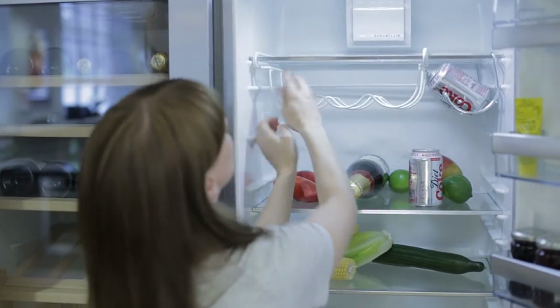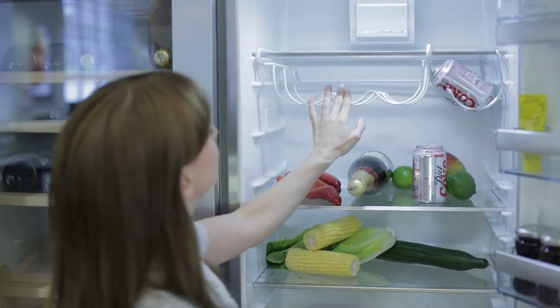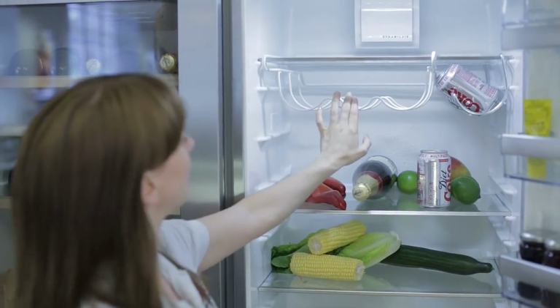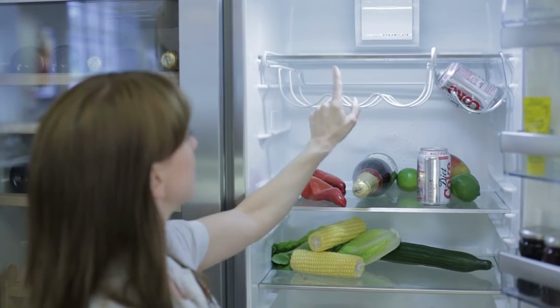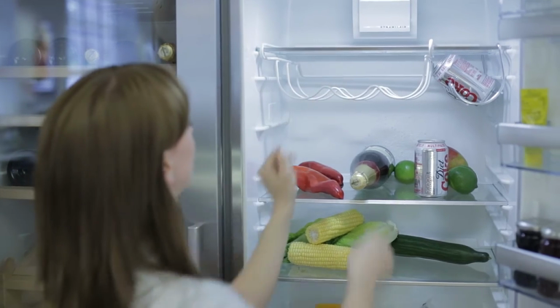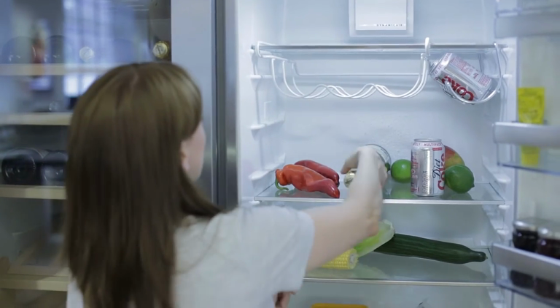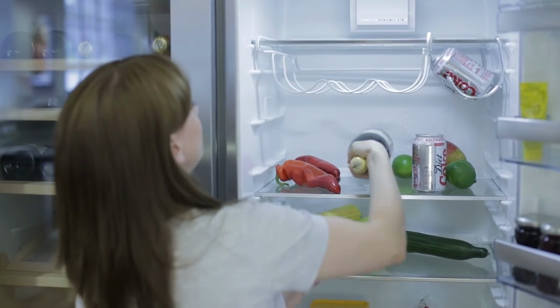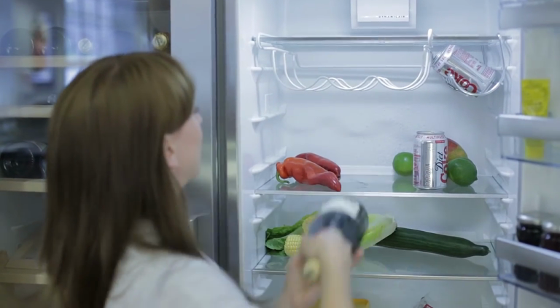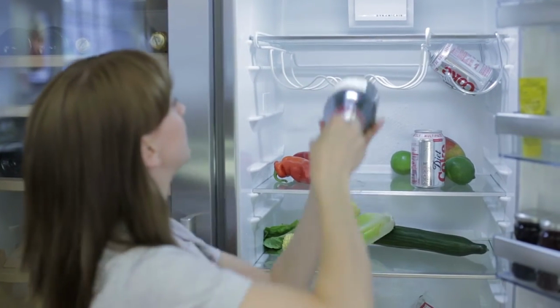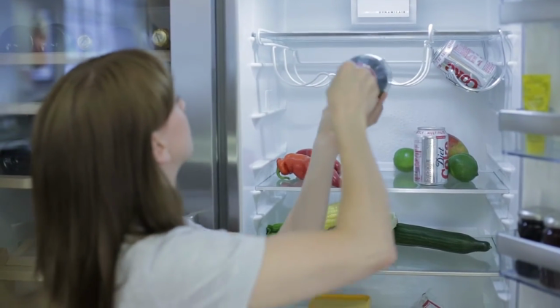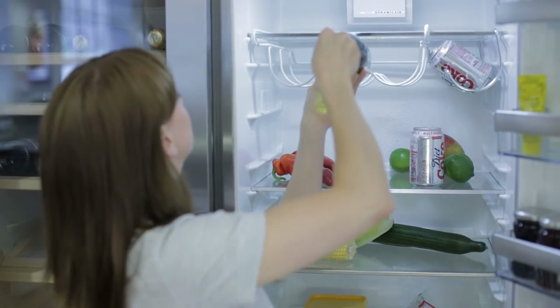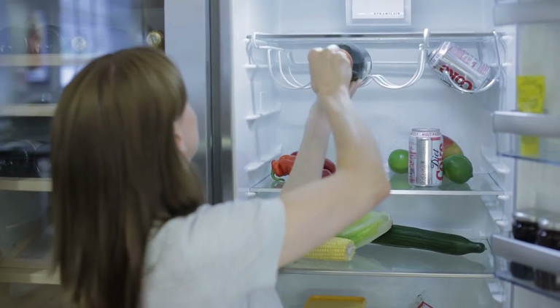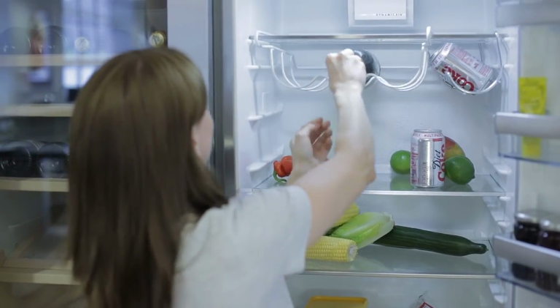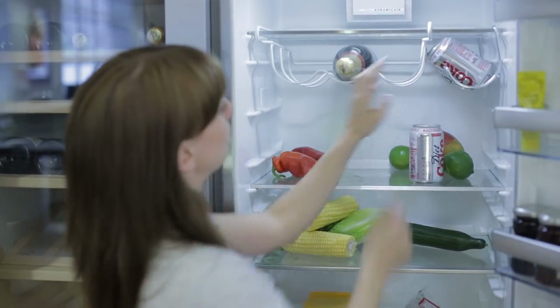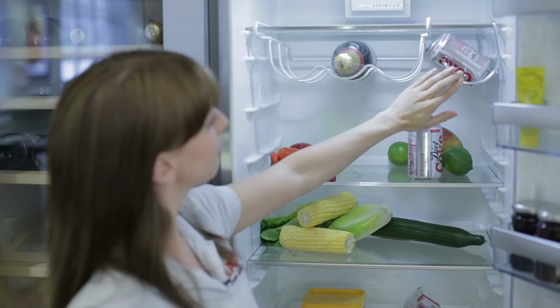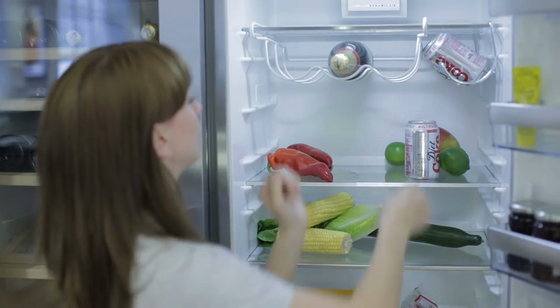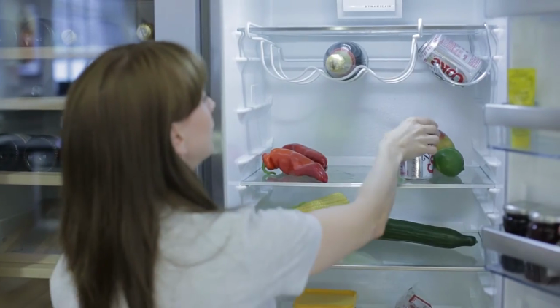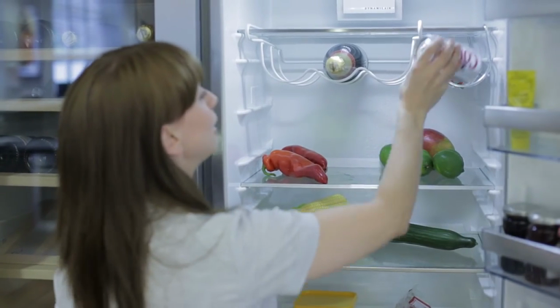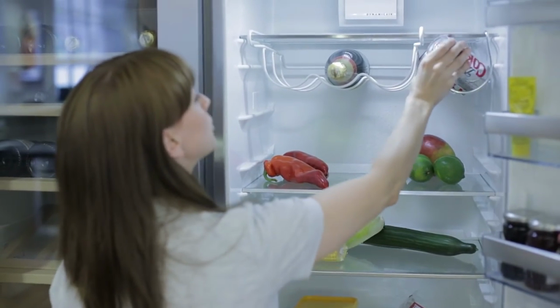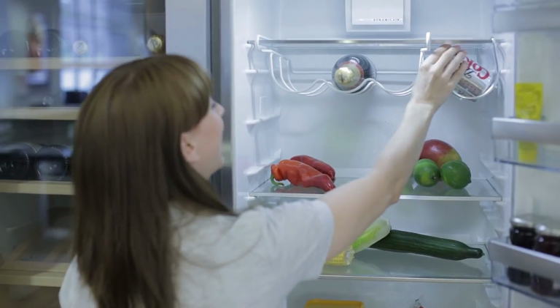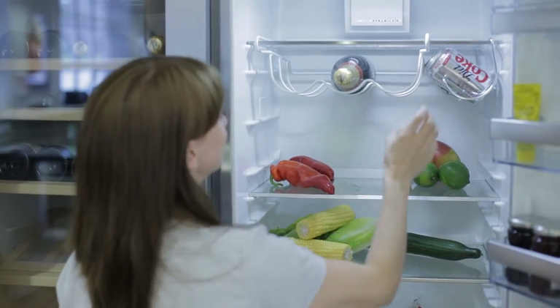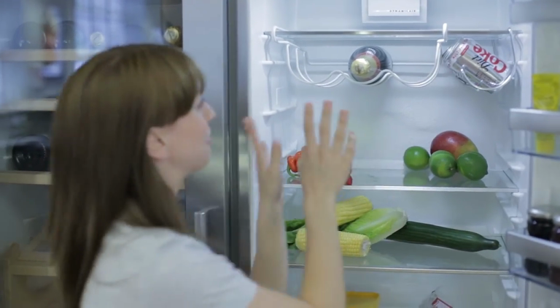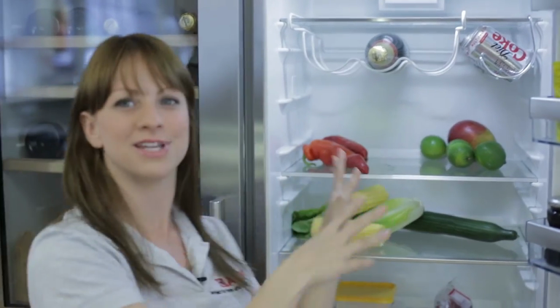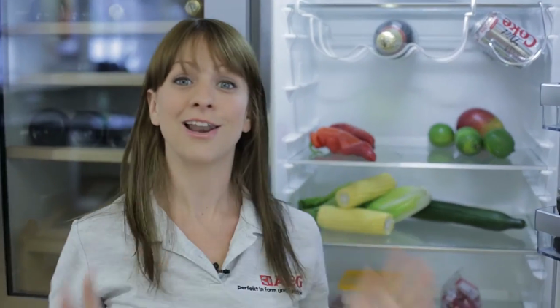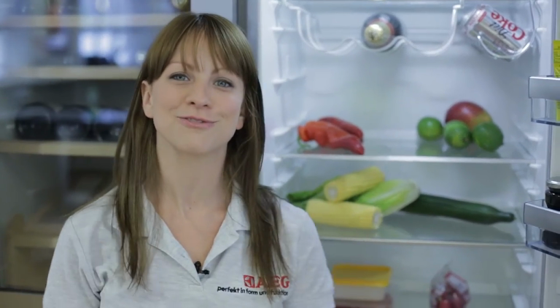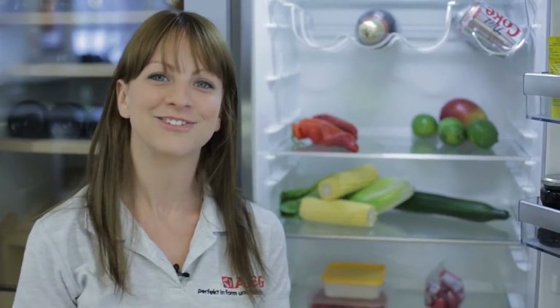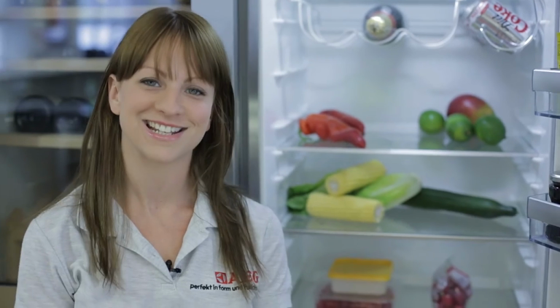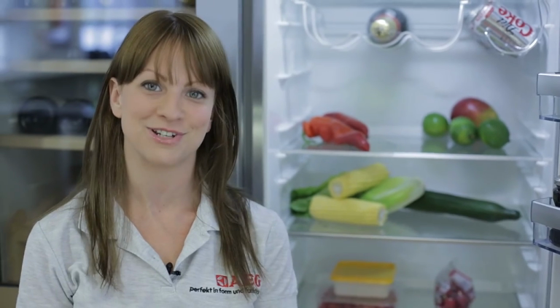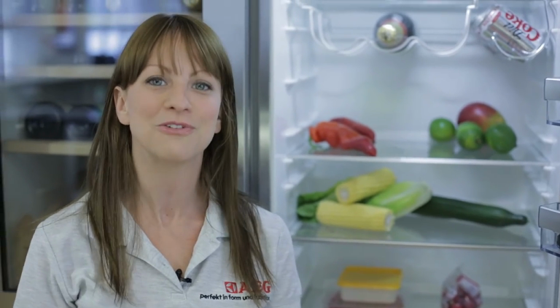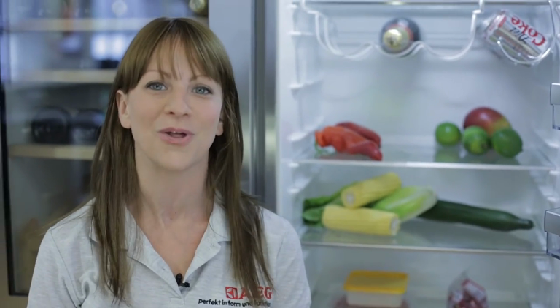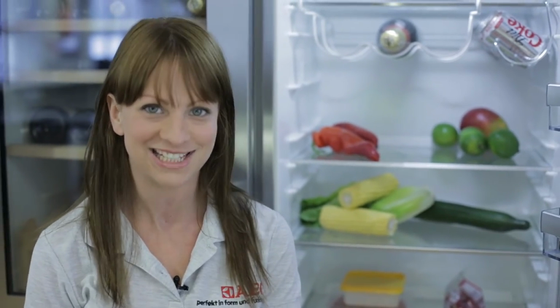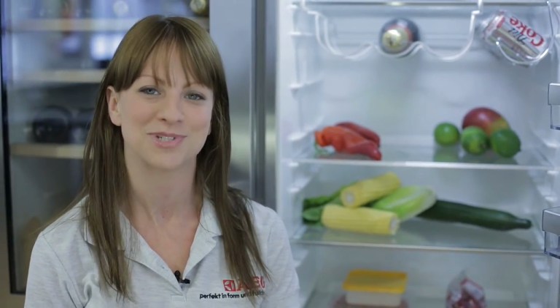Now what's really great about this is it utilises that pretty unused space underneath the fridge shelf, and we also have the can holder which can hold up to four cans. Now both of these and loads of other really great kitchen accessories are all available on the AG website.